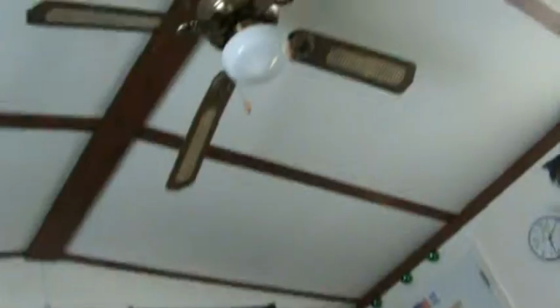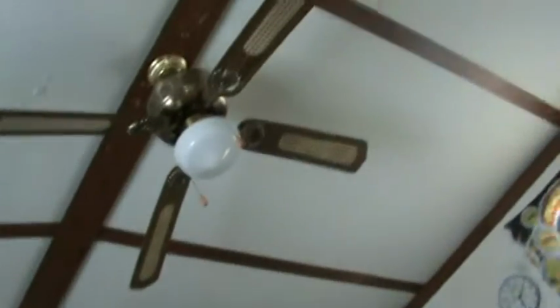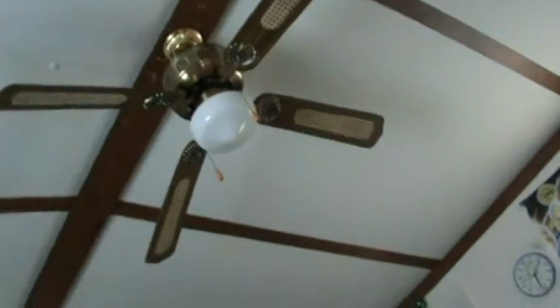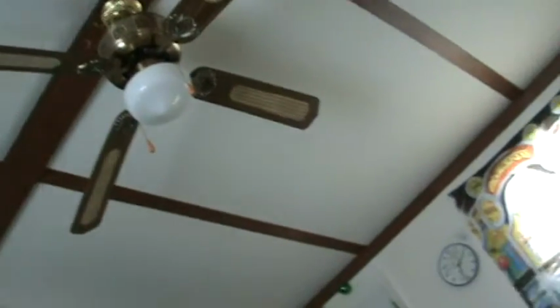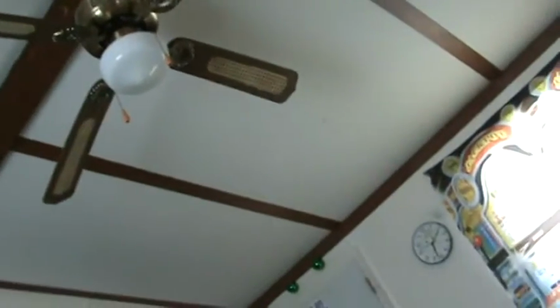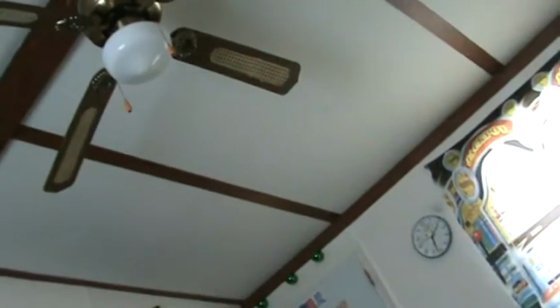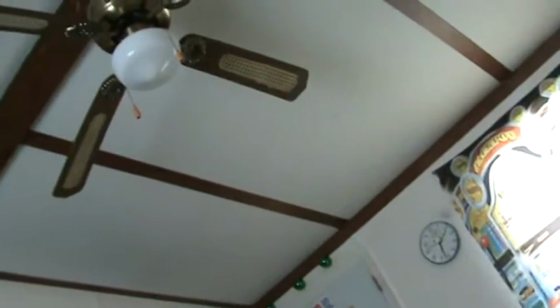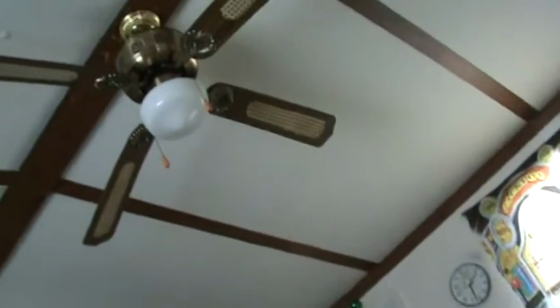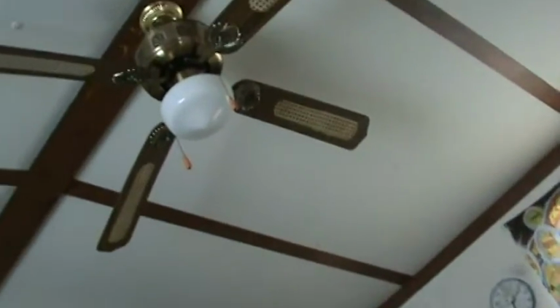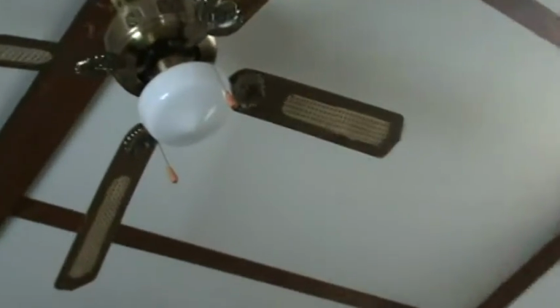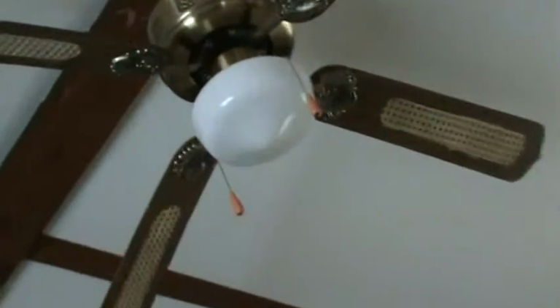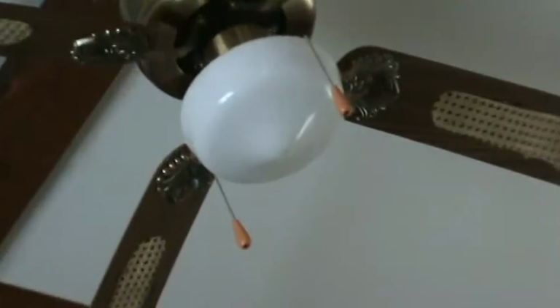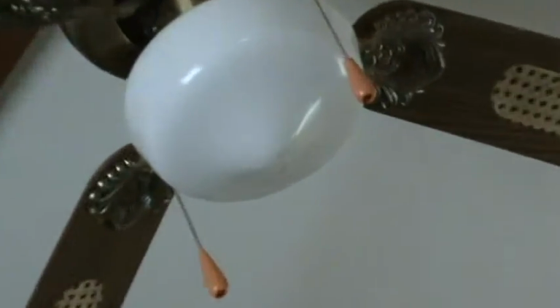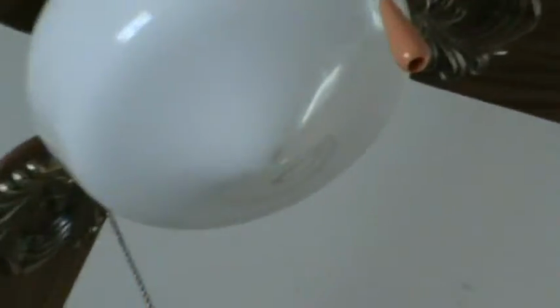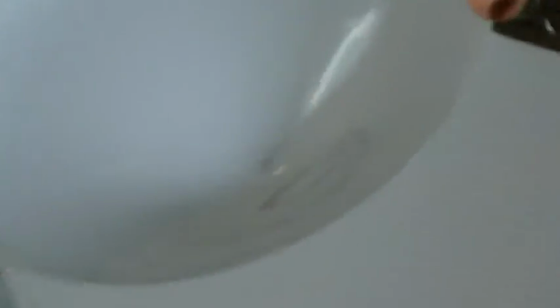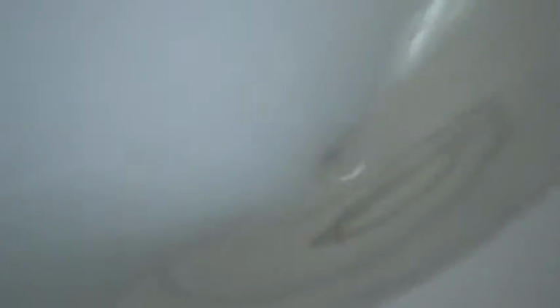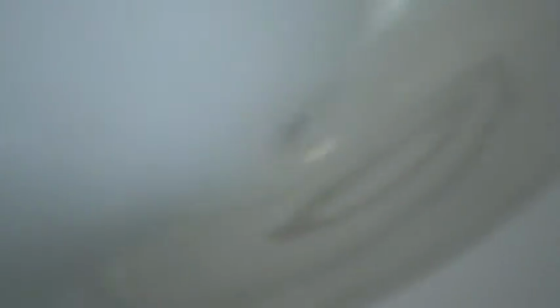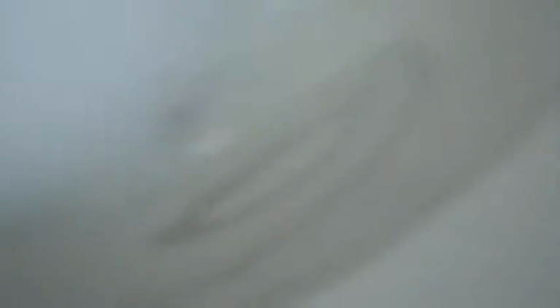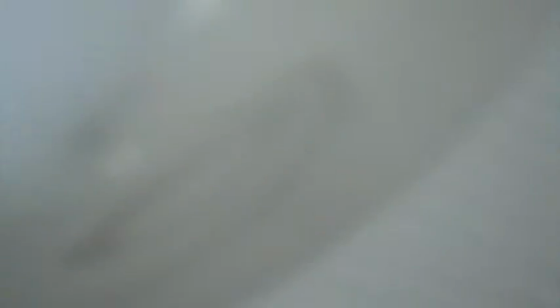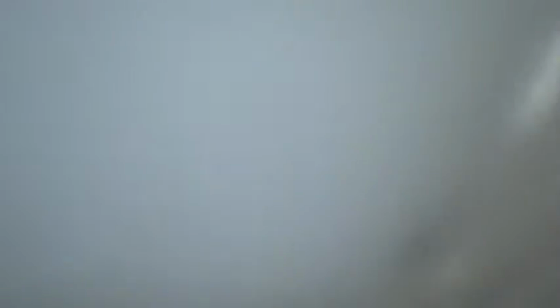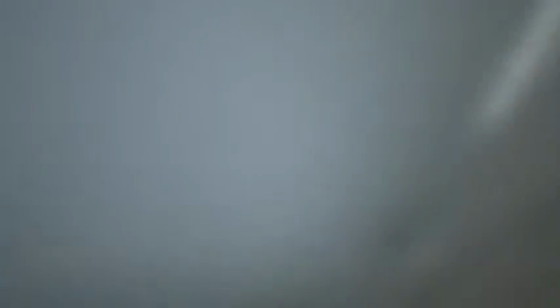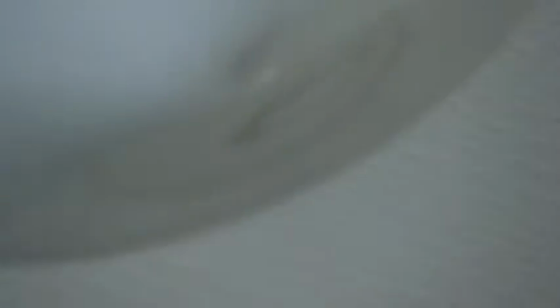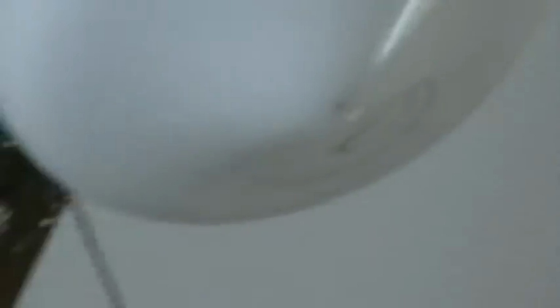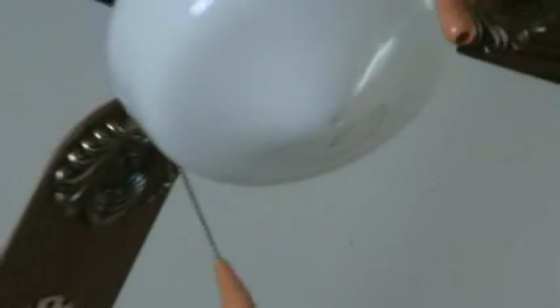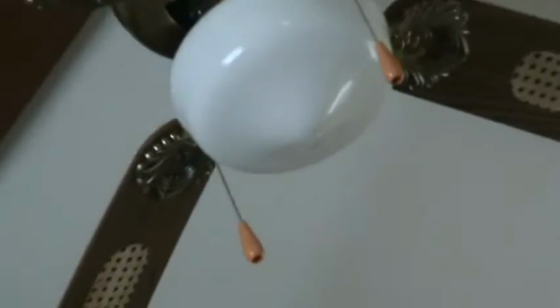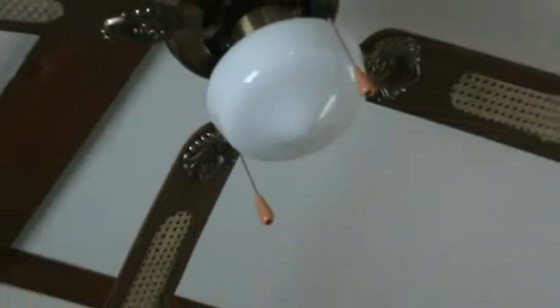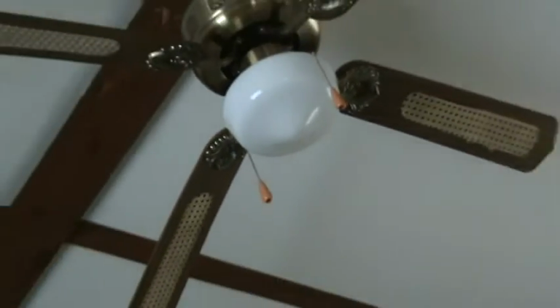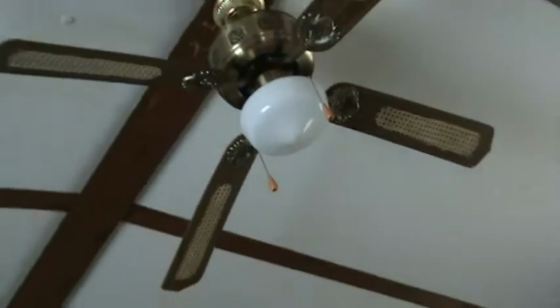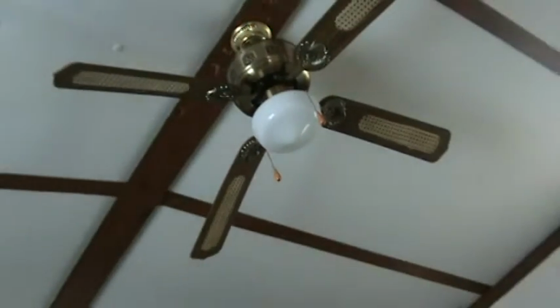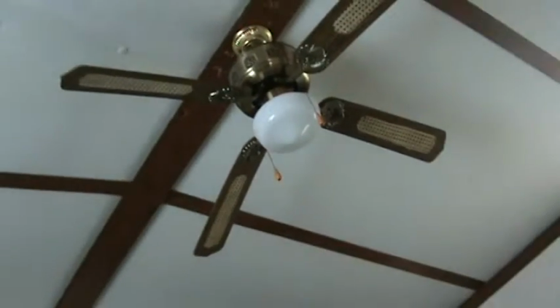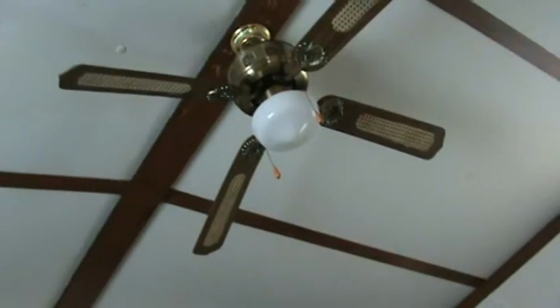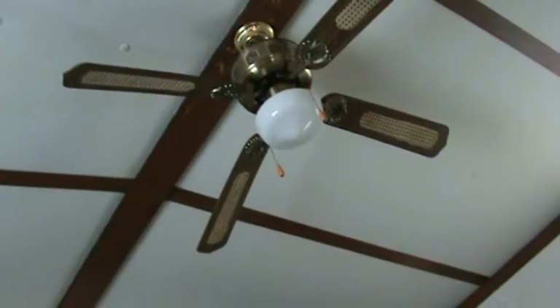There's a ceiling fan, zoom in on it. Wow, that's really cool. Can't do that kind of stuff with the webcam.